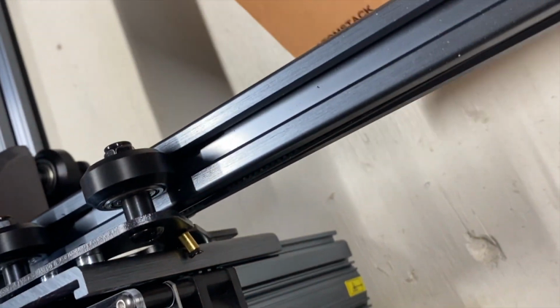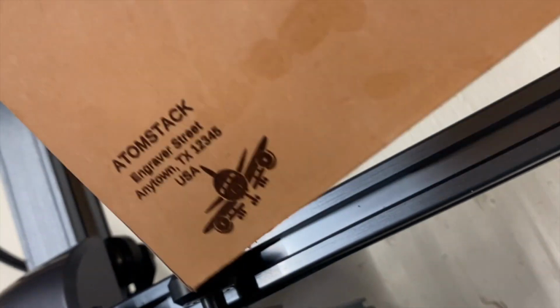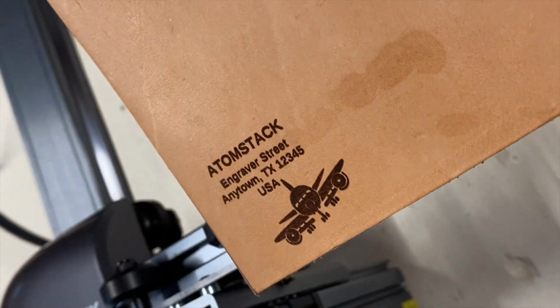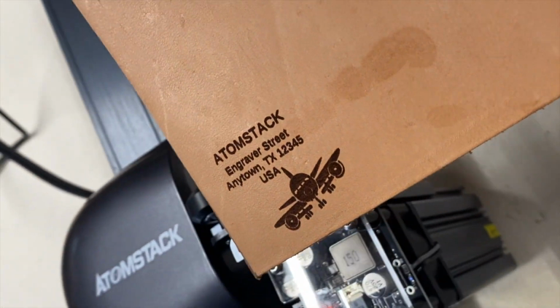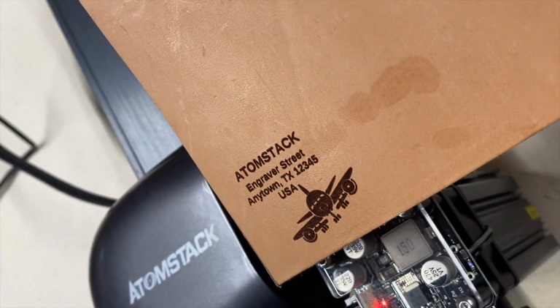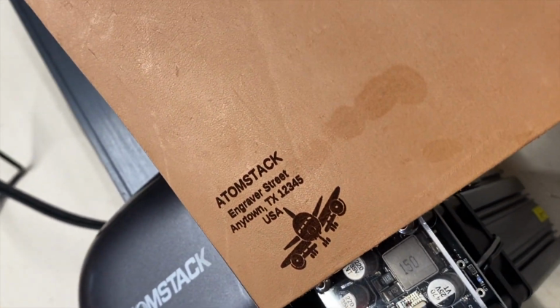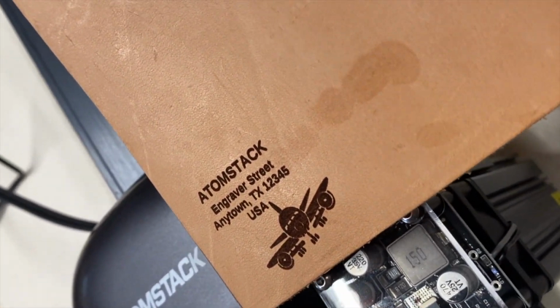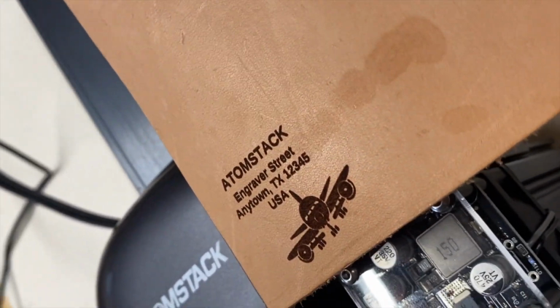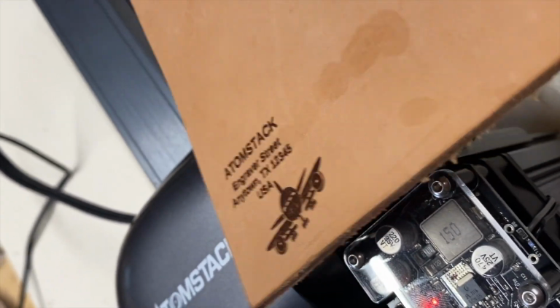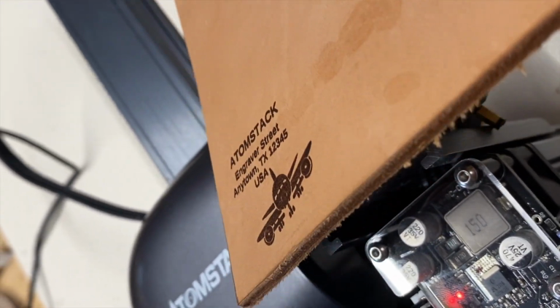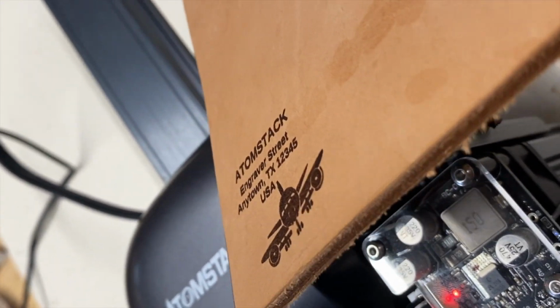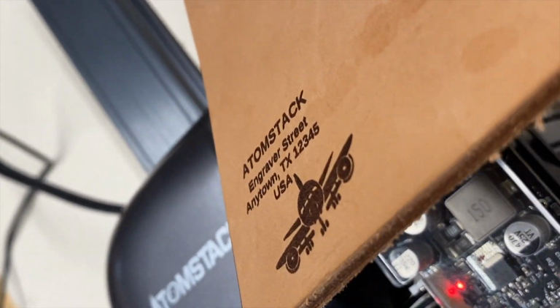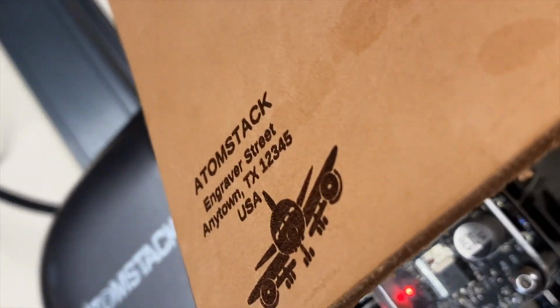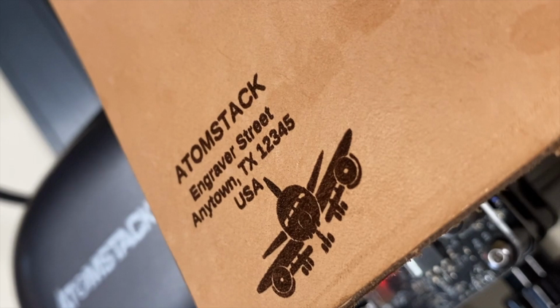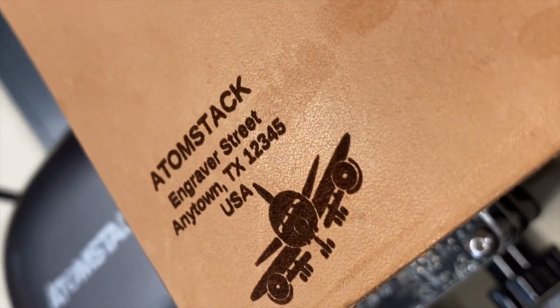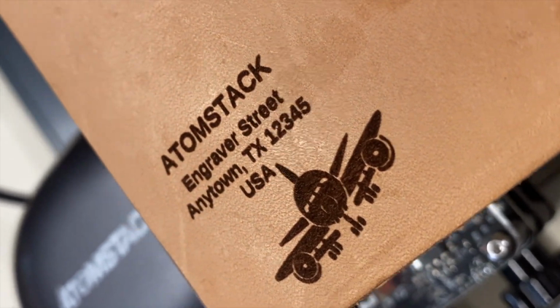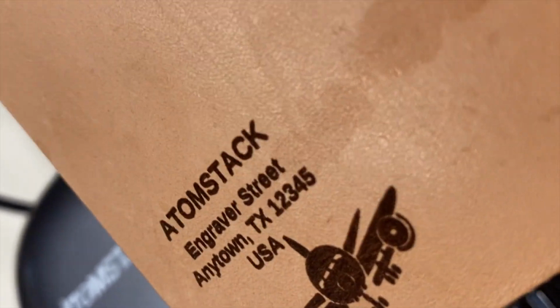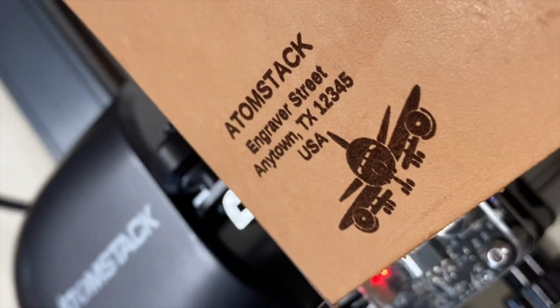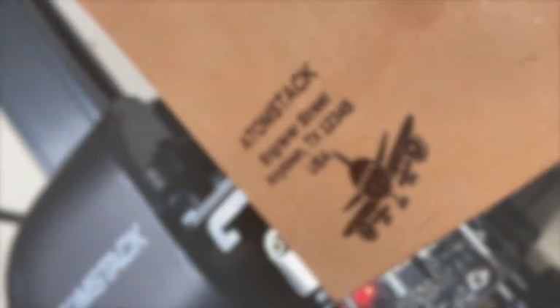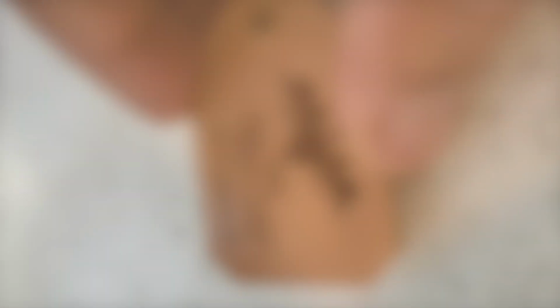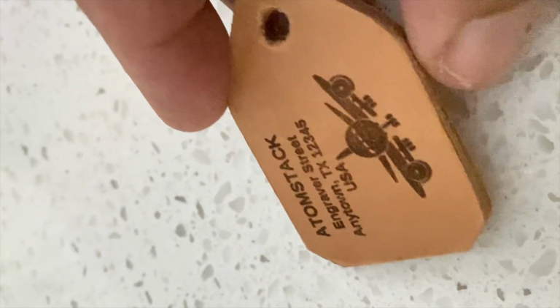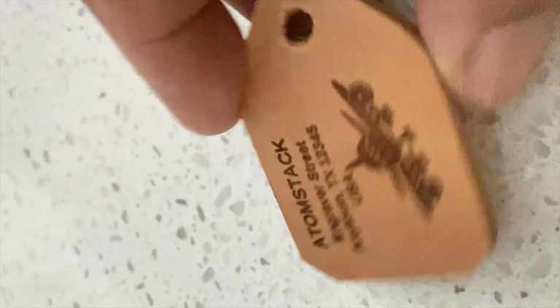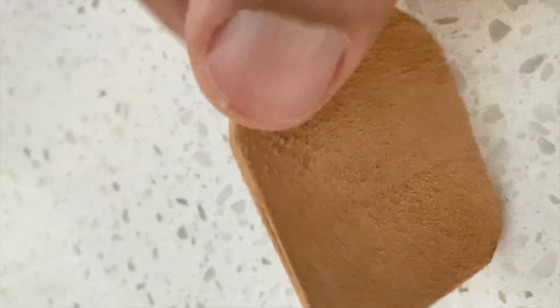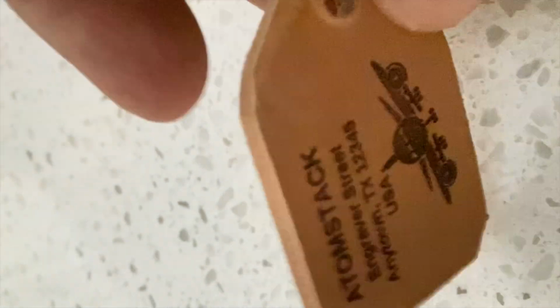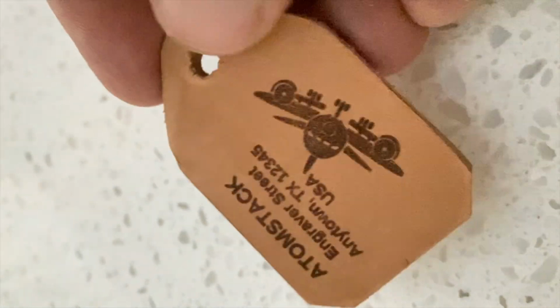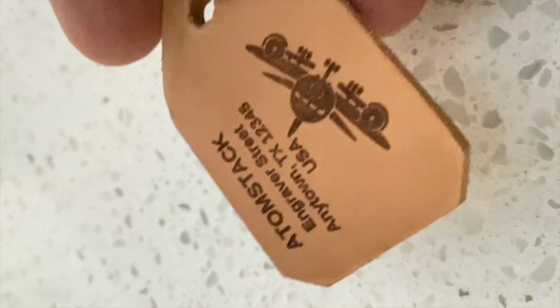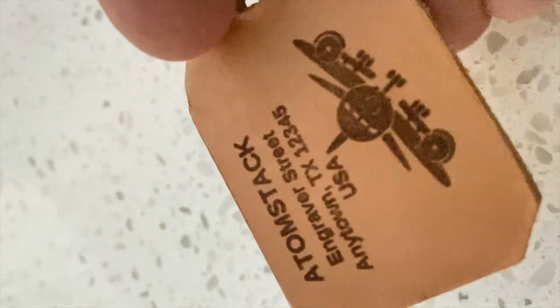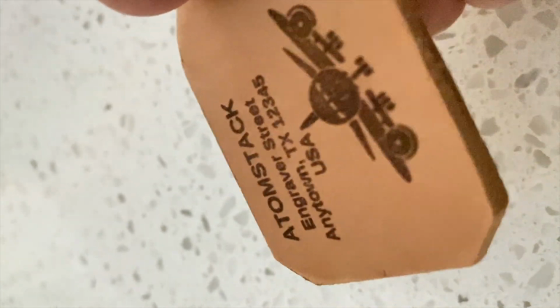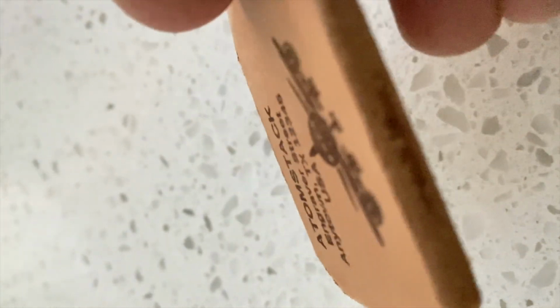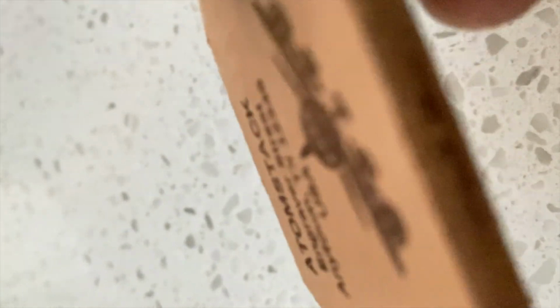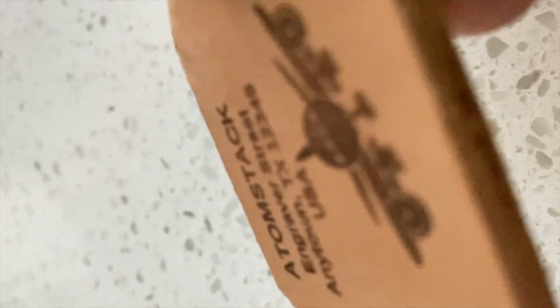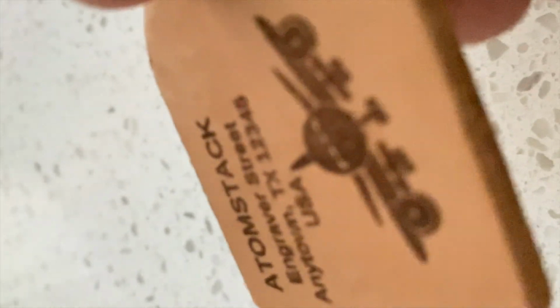The lettering and the graphic came out nice. Maybe I'll have to lower the power a little bit, but overall very impressive. Off-camera I used a knife to cut out the tag shape and I think it came out really nice.